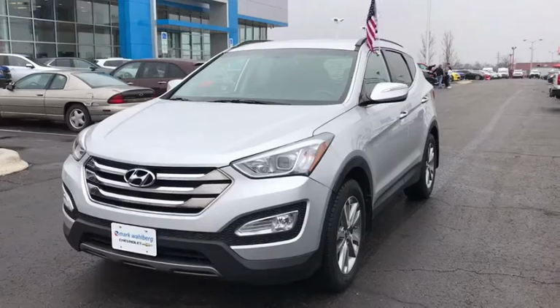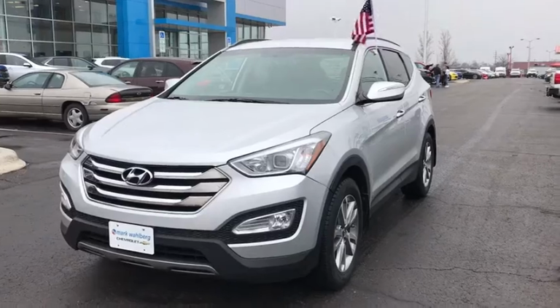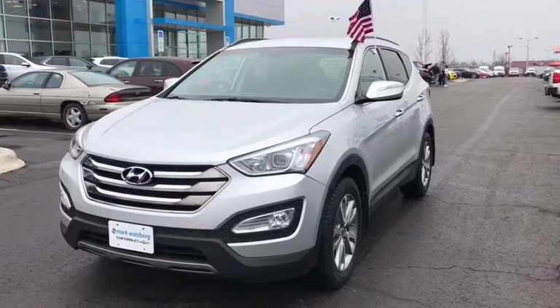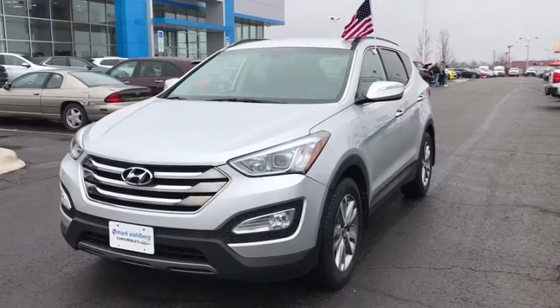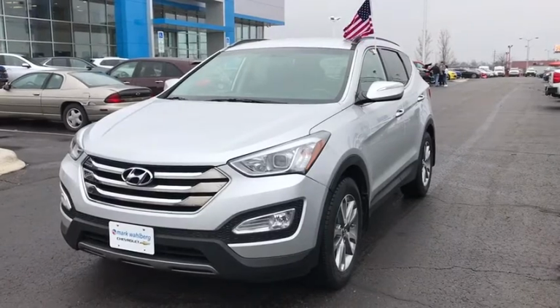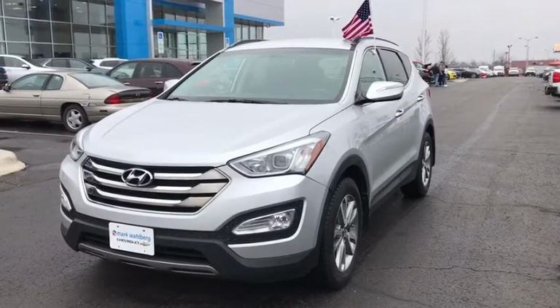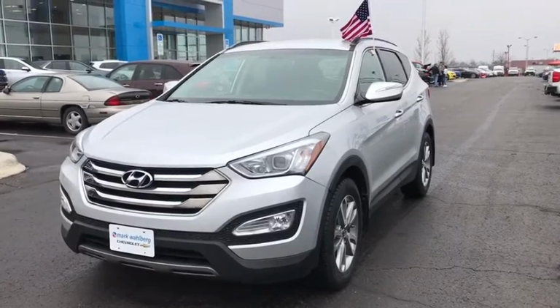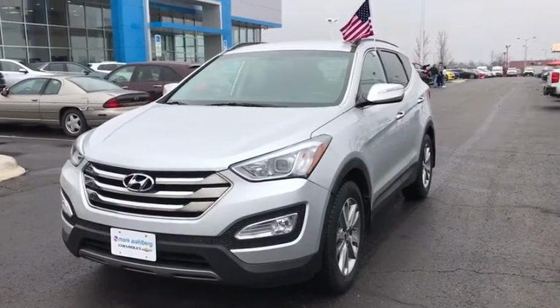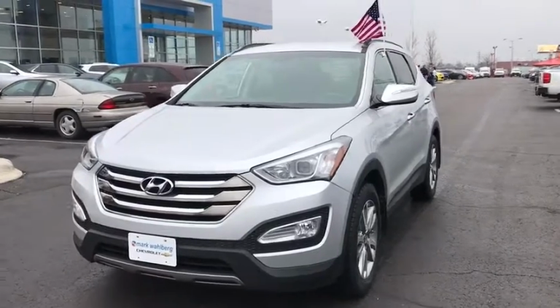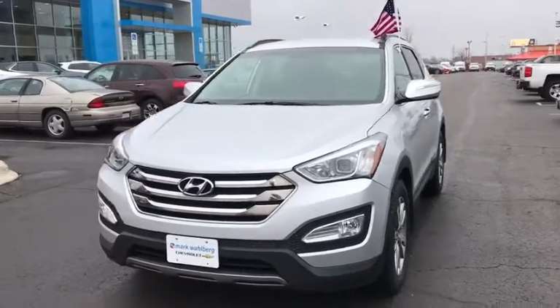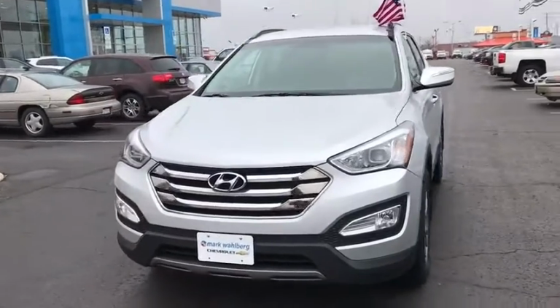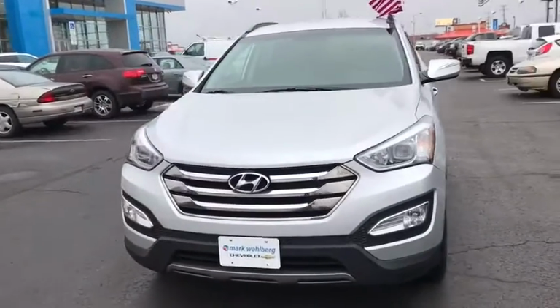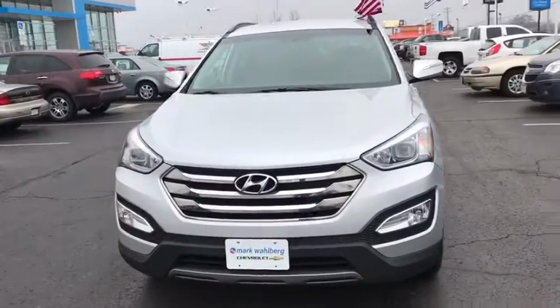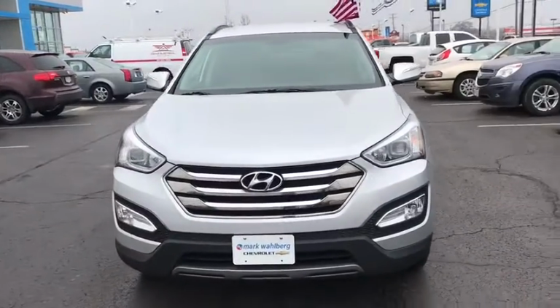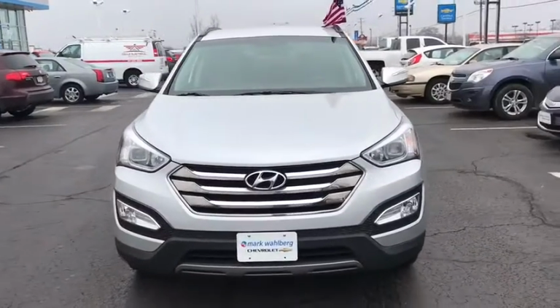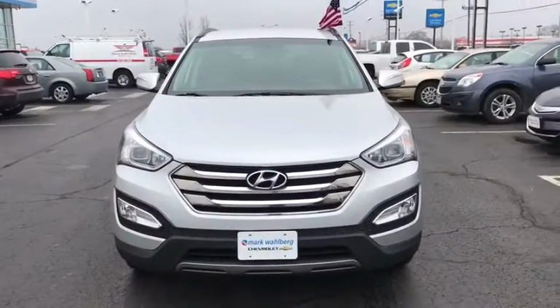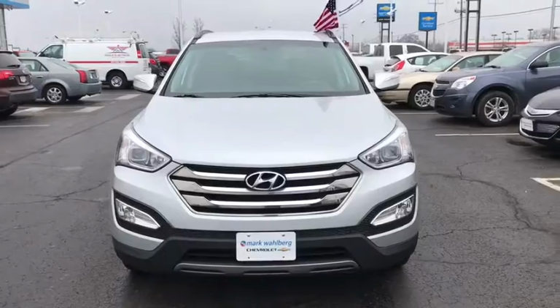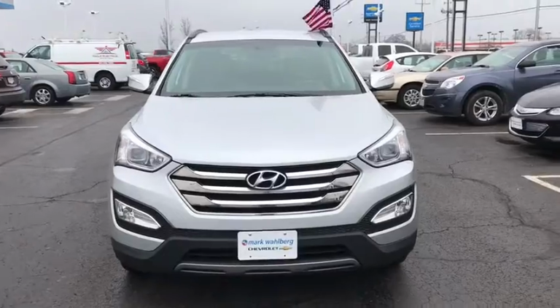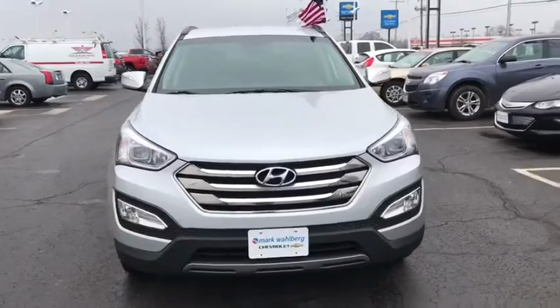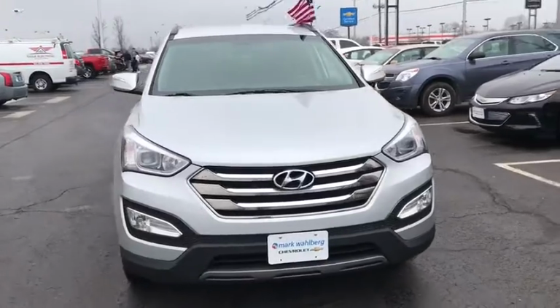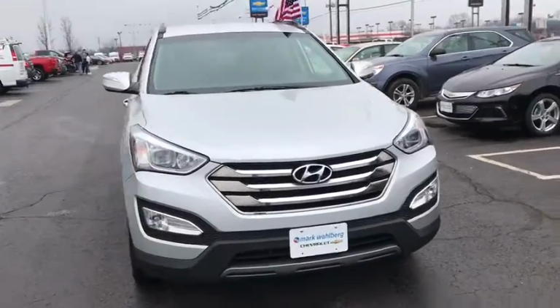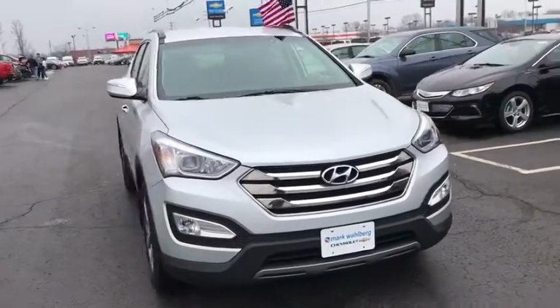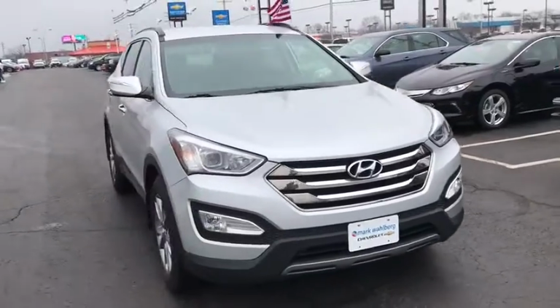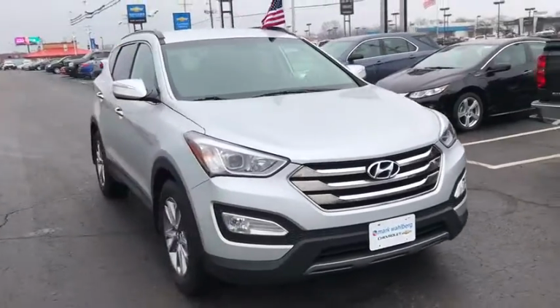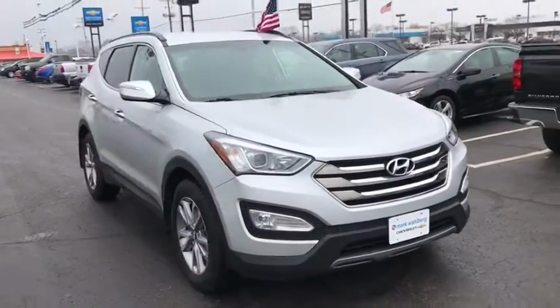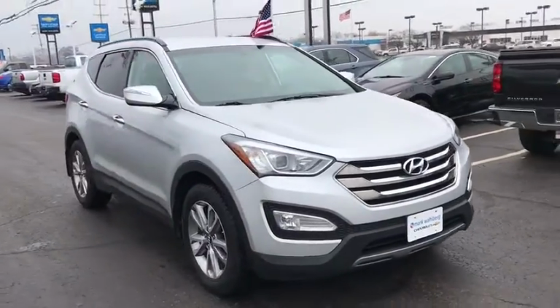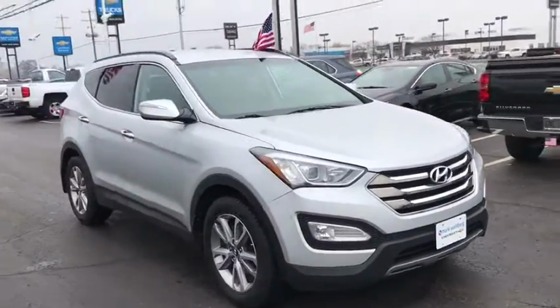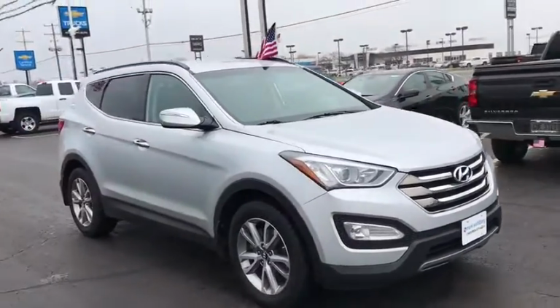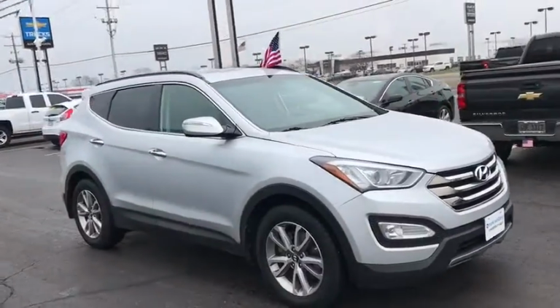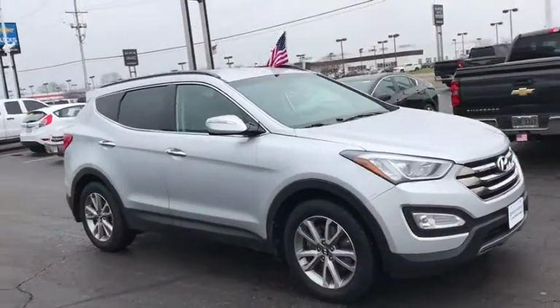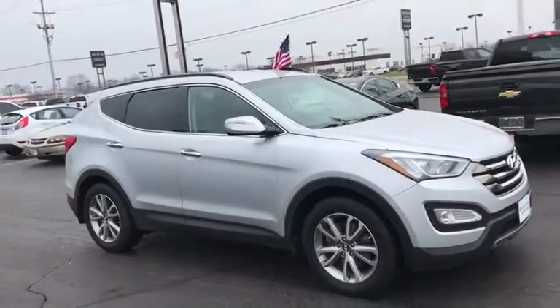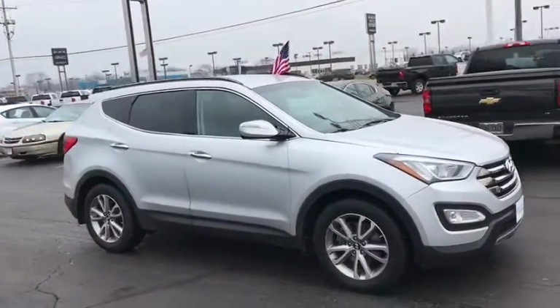The 2014 Hyundai Santa Fe: style, quality, performance, value. Need we say more? This vehicle has less than 80,000 miles.